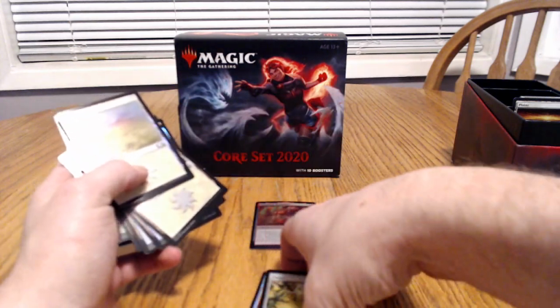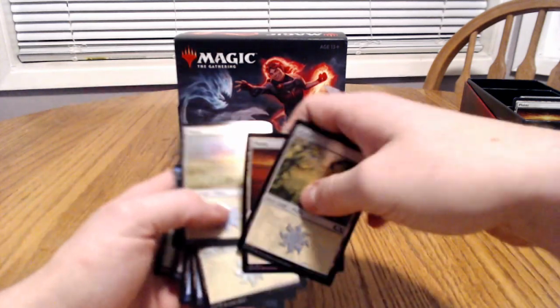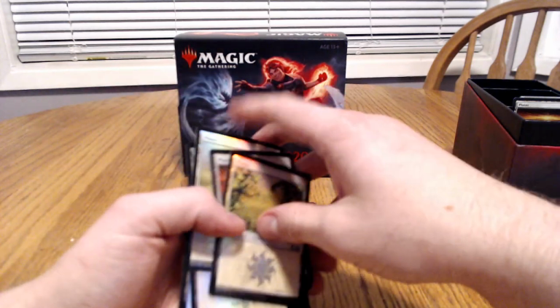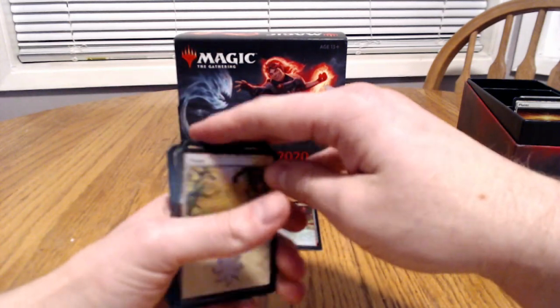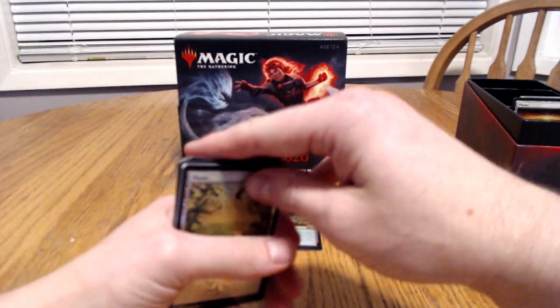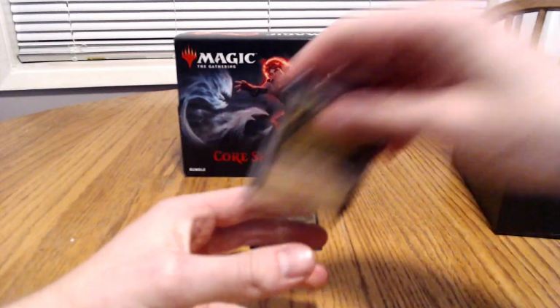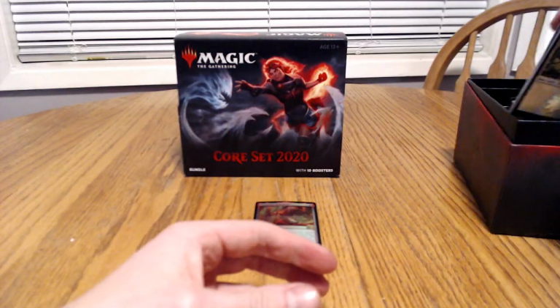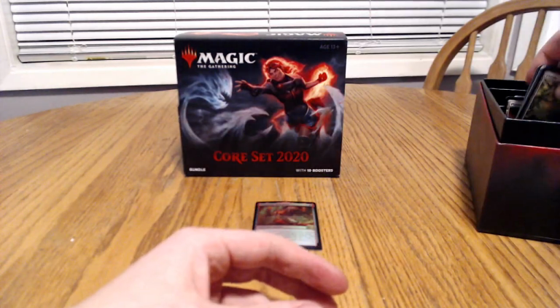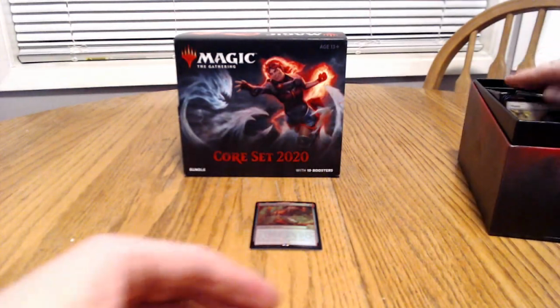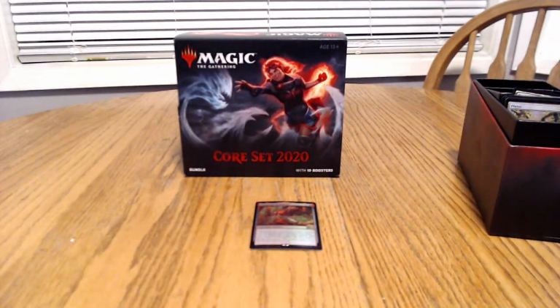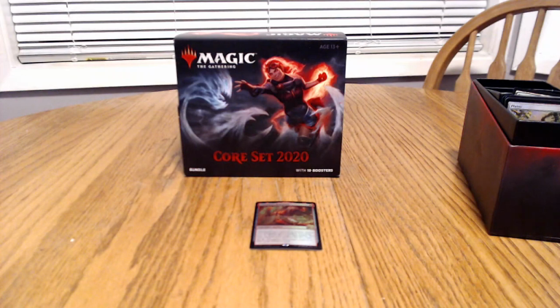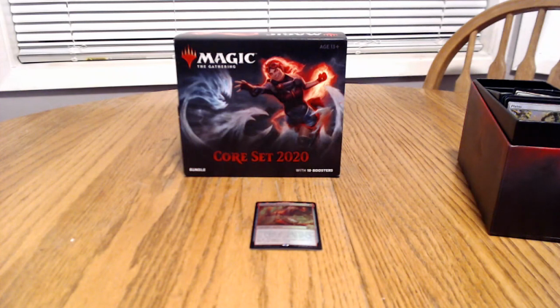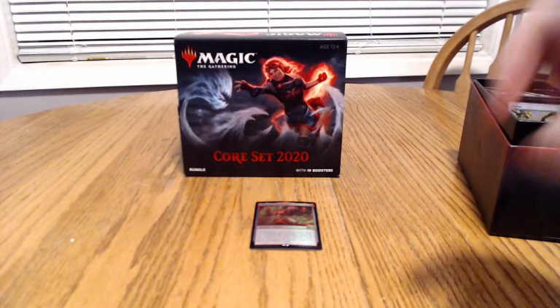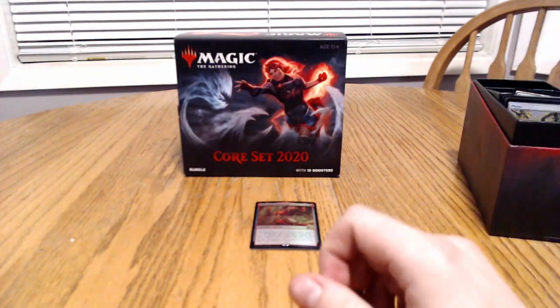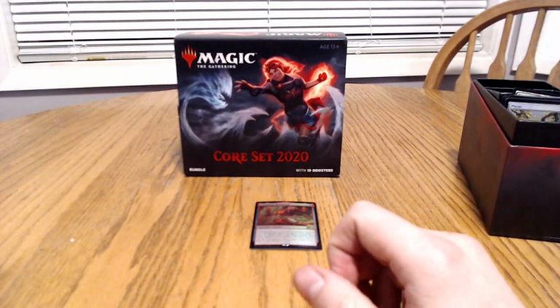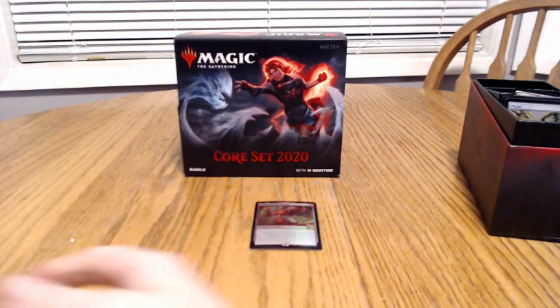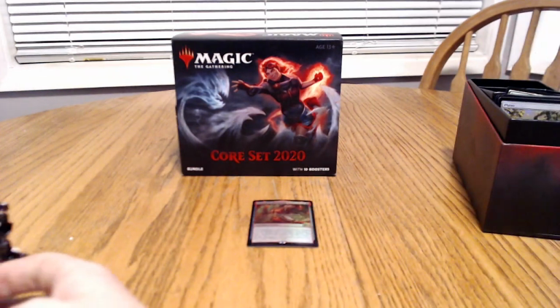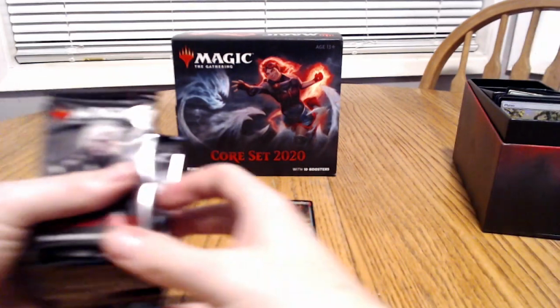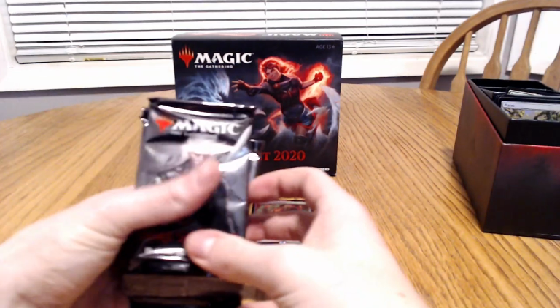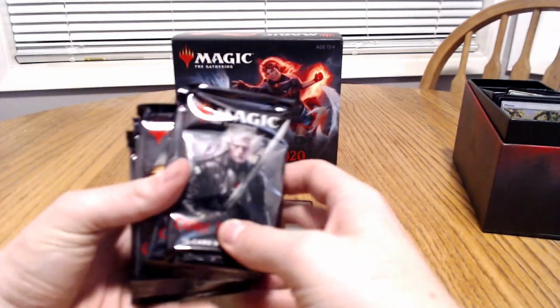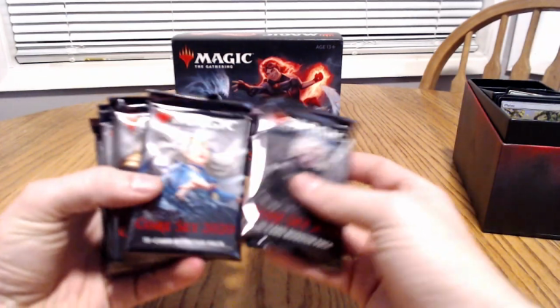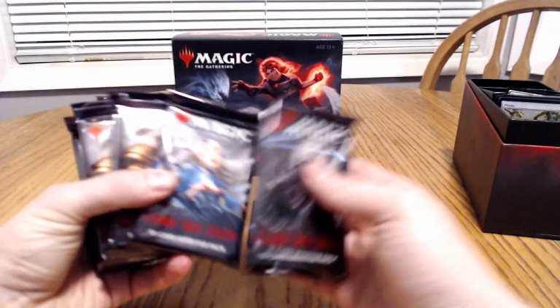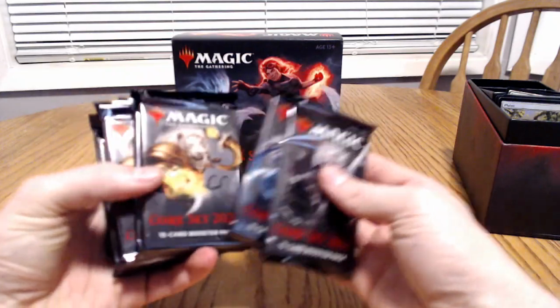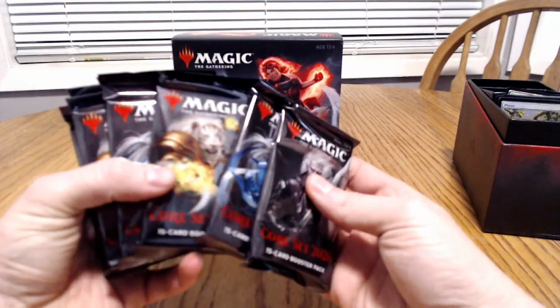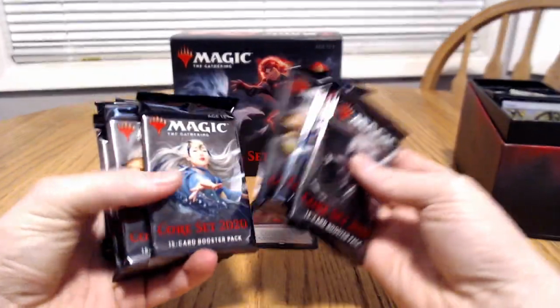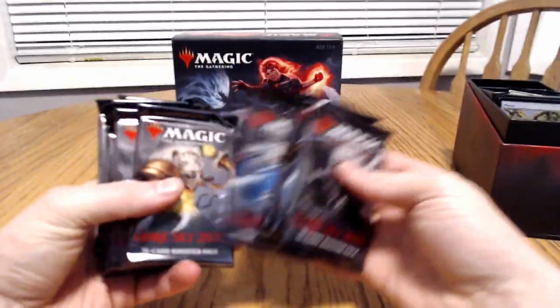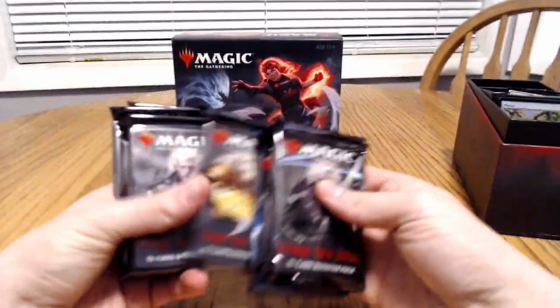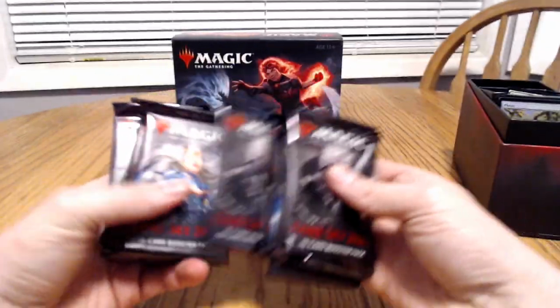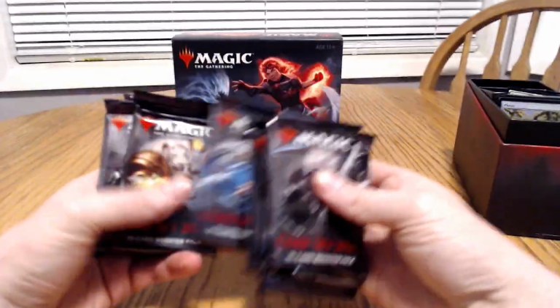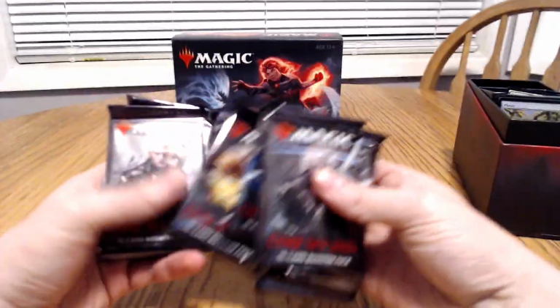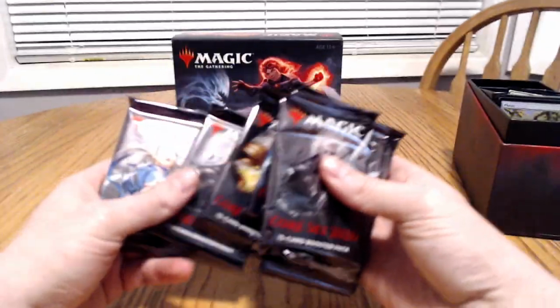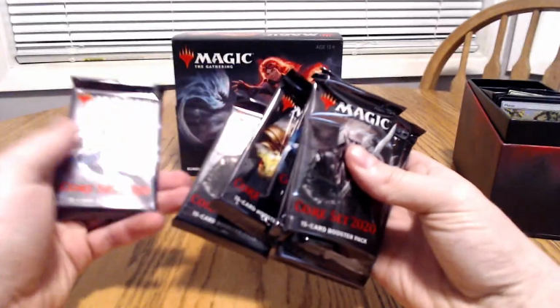It's cool though for your collection — they are all foils. If you're really into that kind of scenario, you can build an awesome land kit. As you can see here, we've got all 10 booster packs.